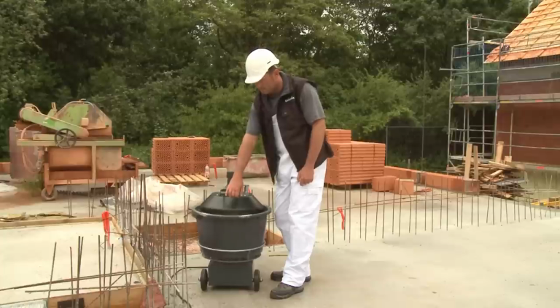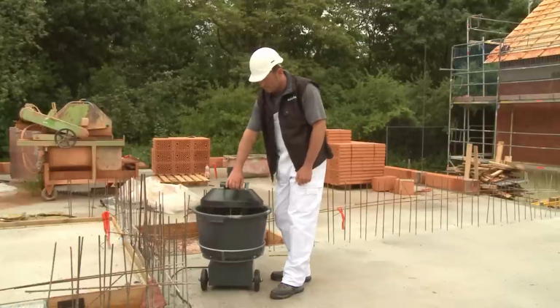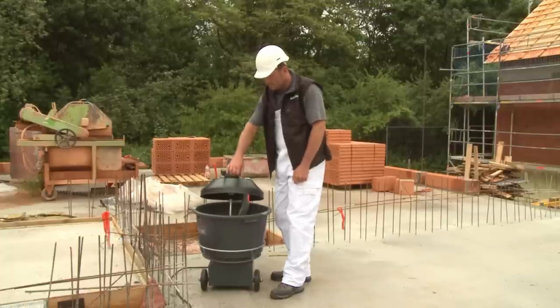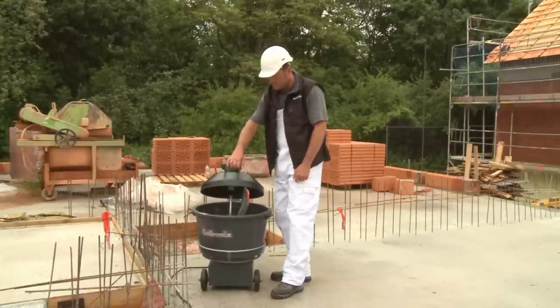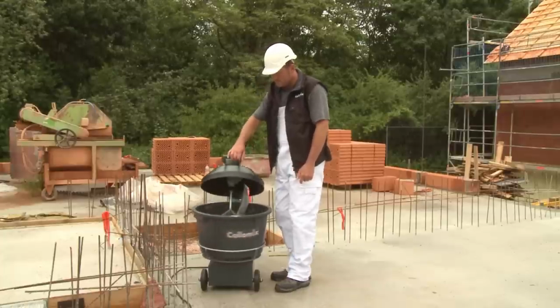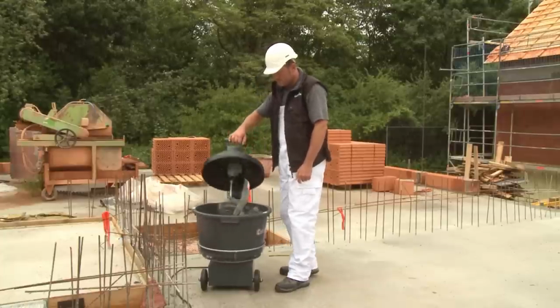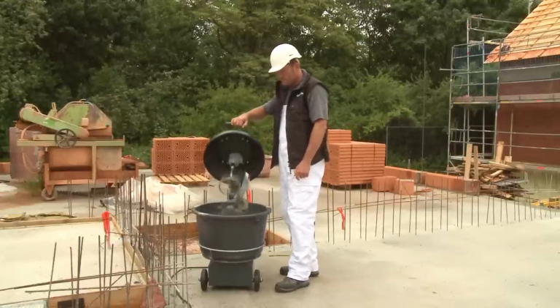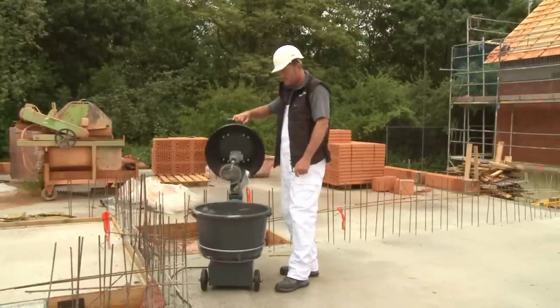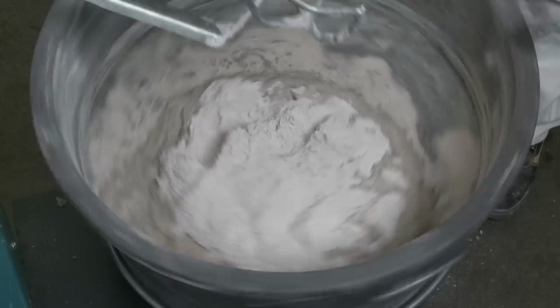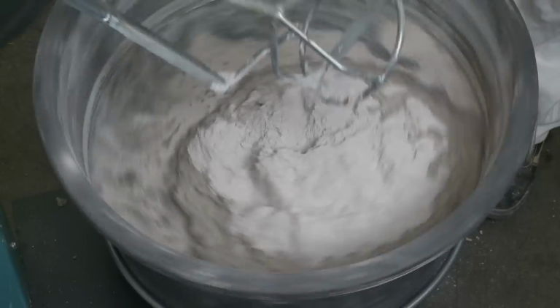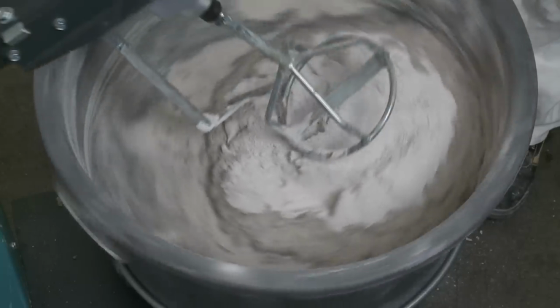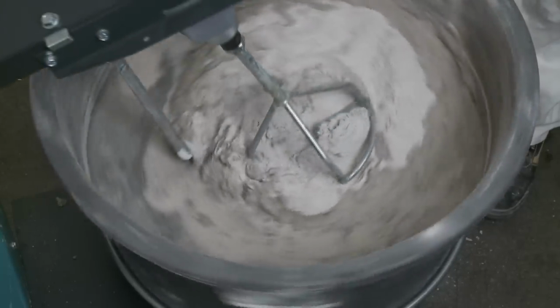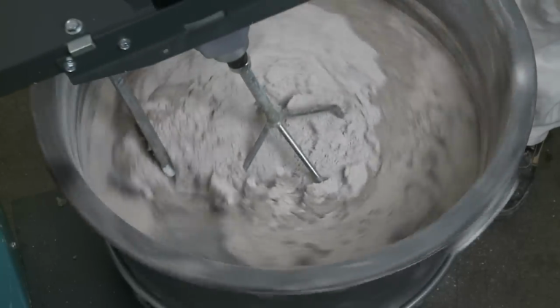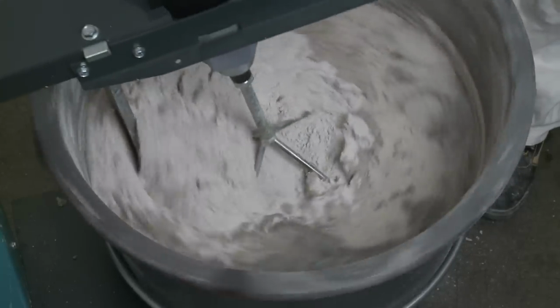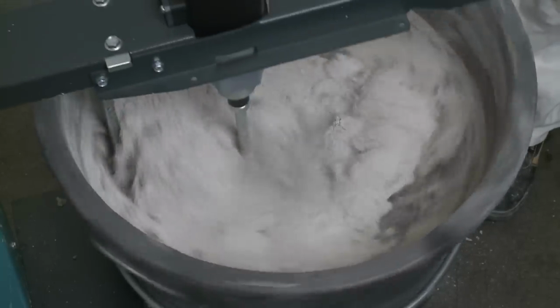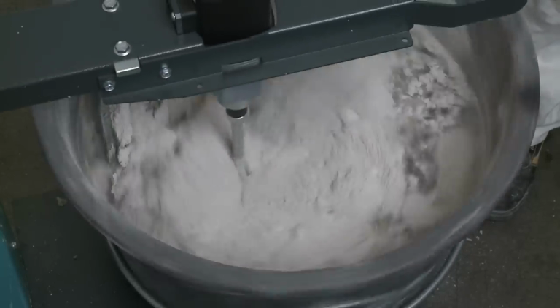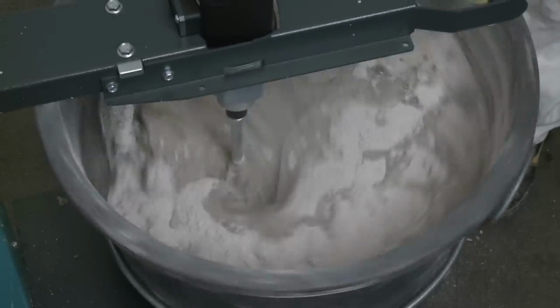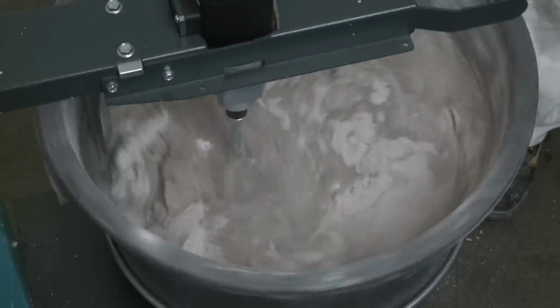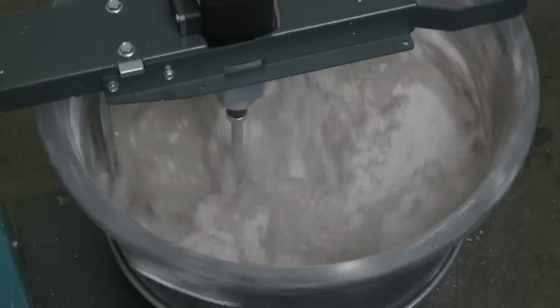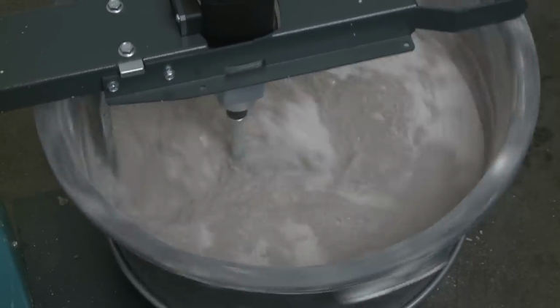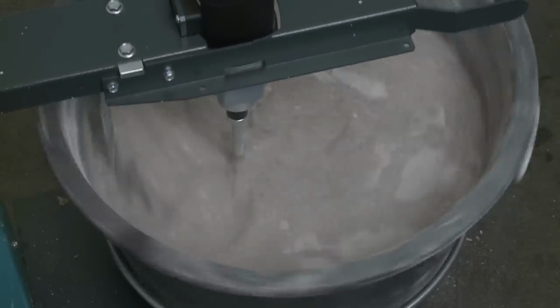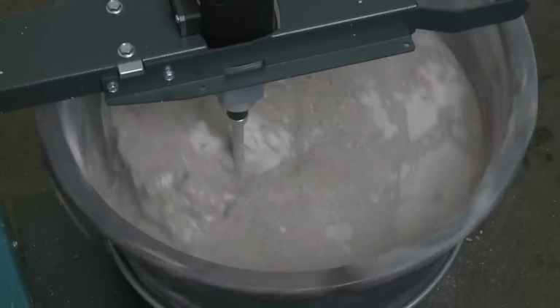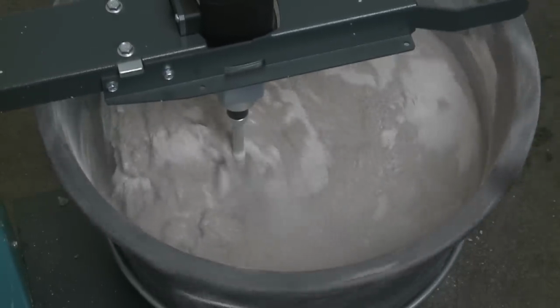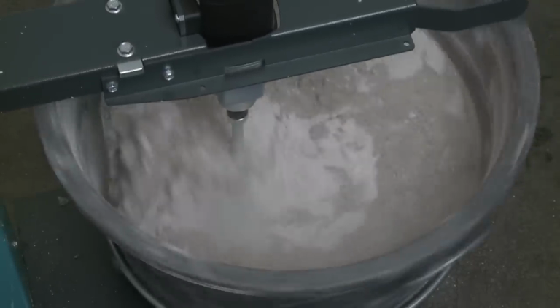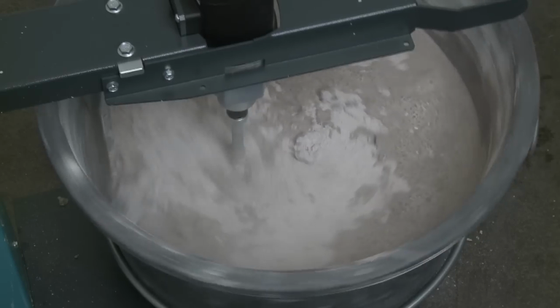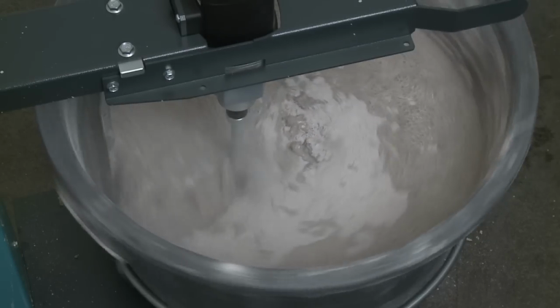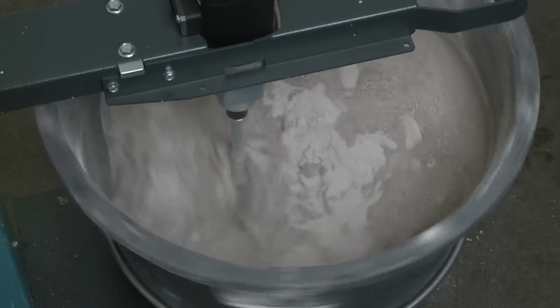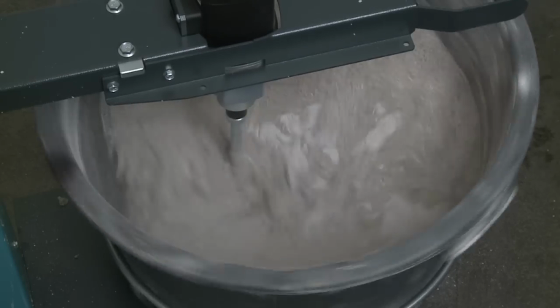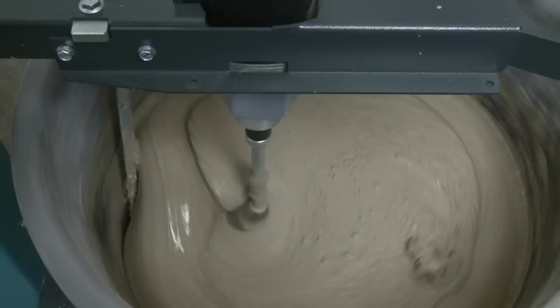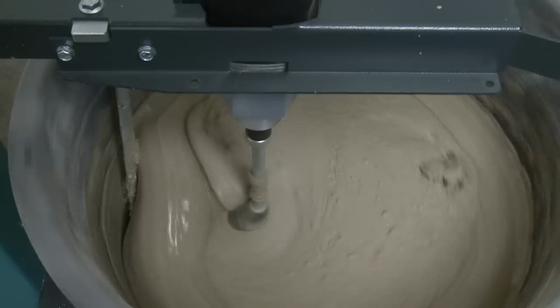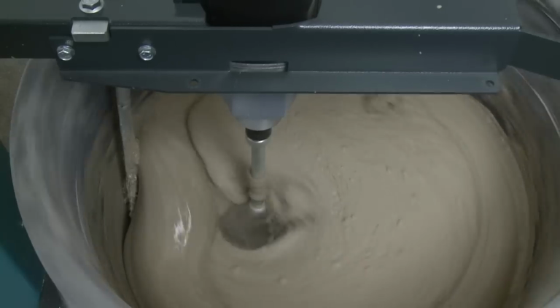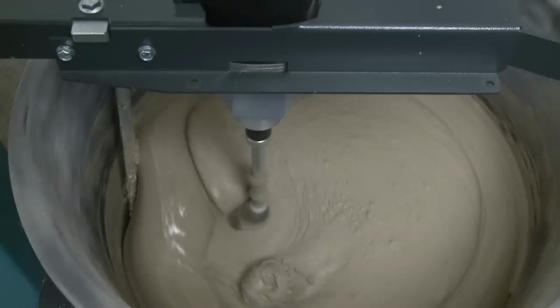Drive power for lump-free mixing and versatility for a wide range of materials are what you get from the AOXS. This ultra-fast mixer romps through the processing of cement, filler mortar, plaster and much more.